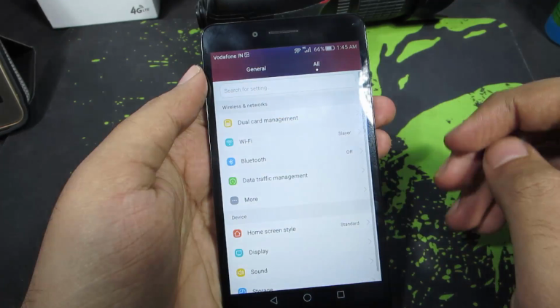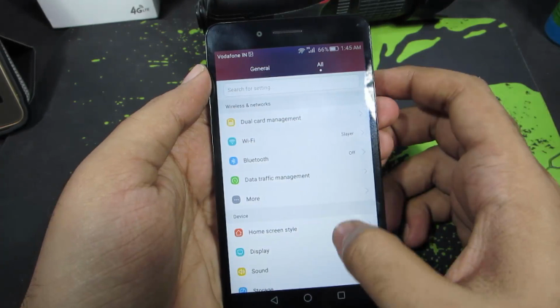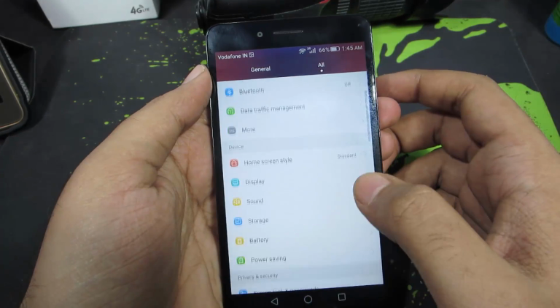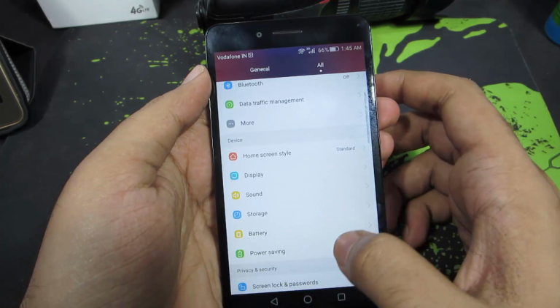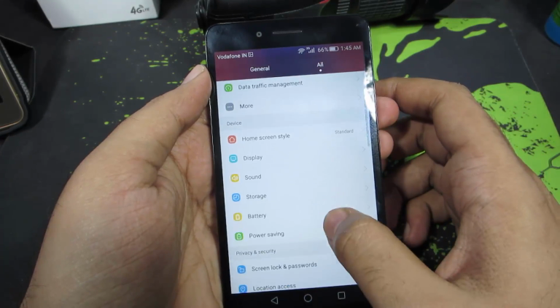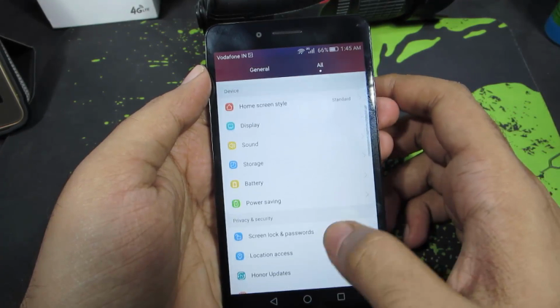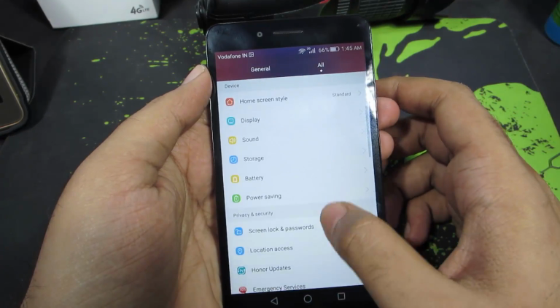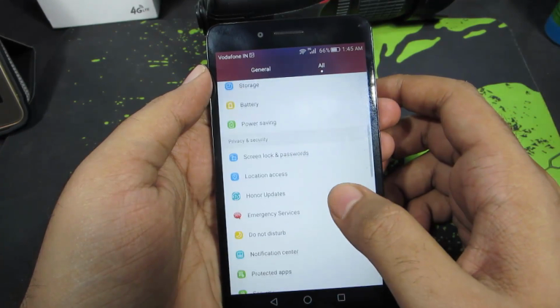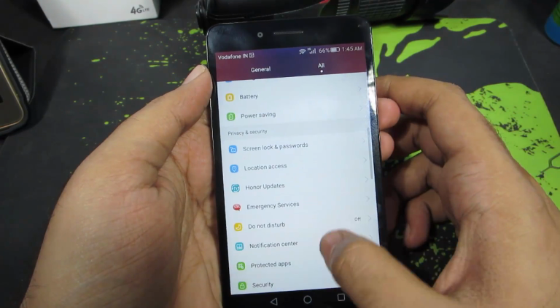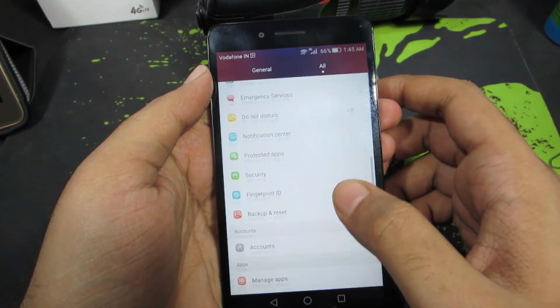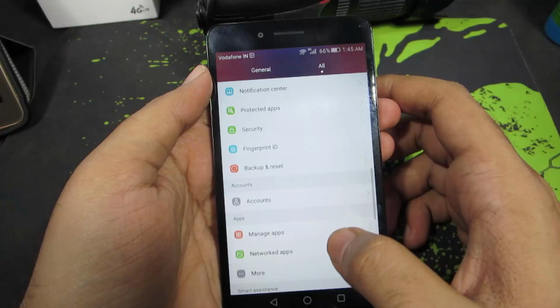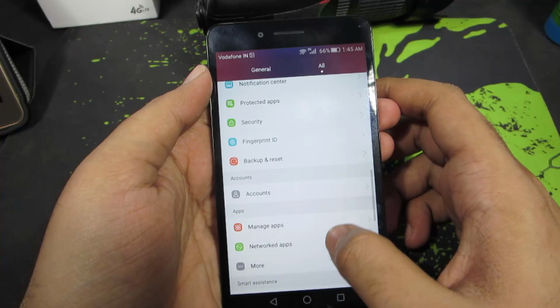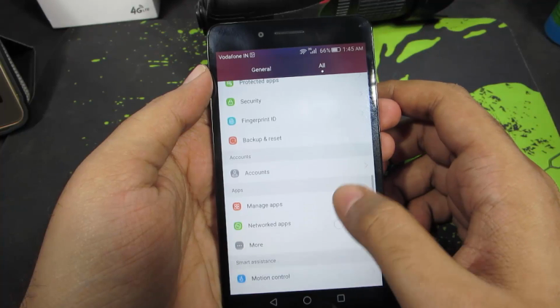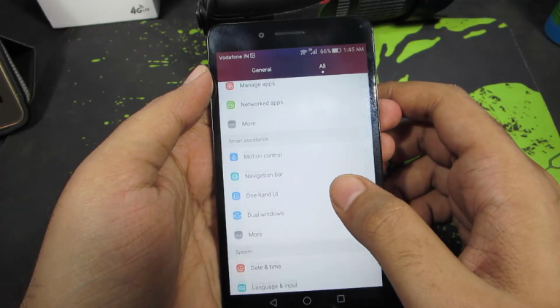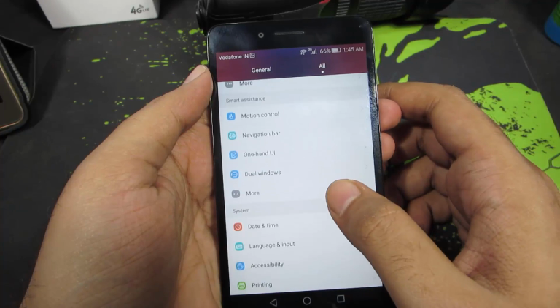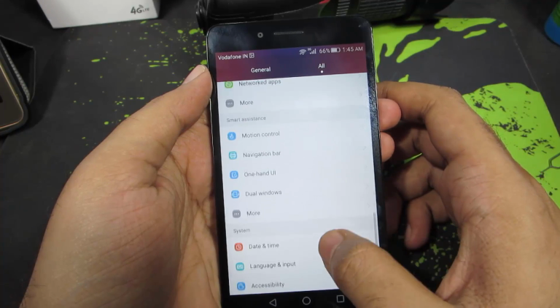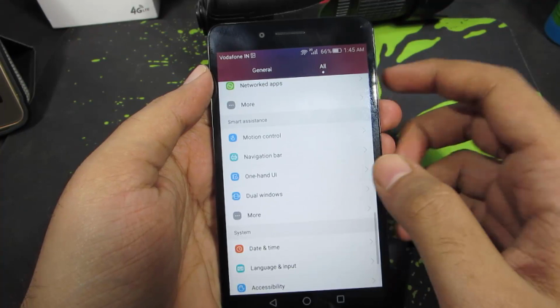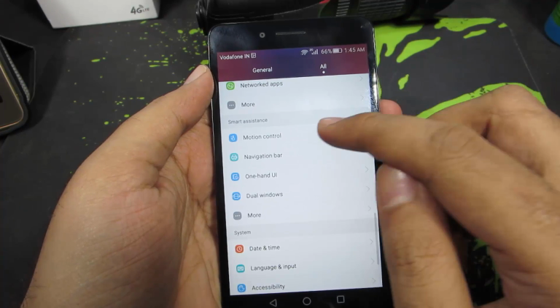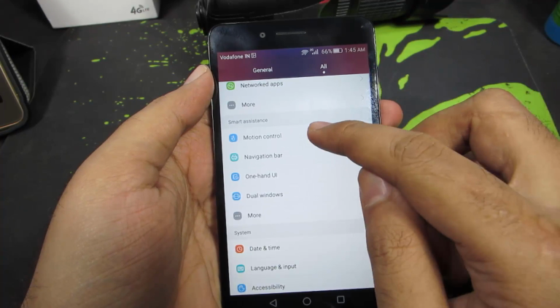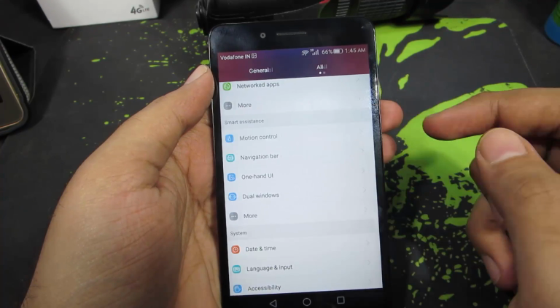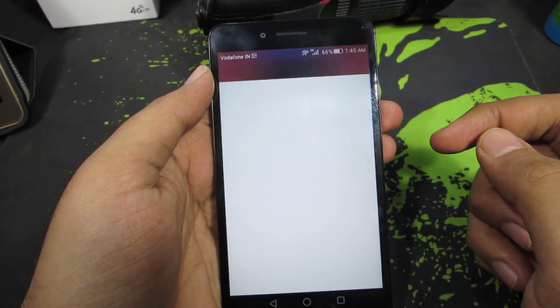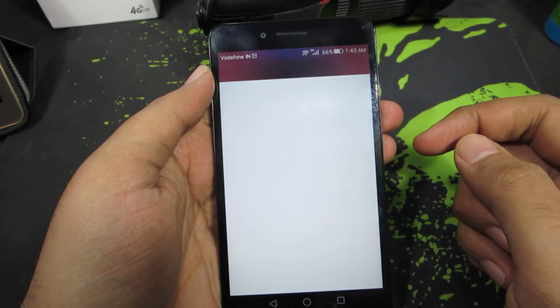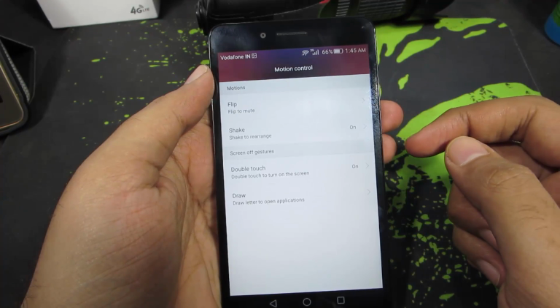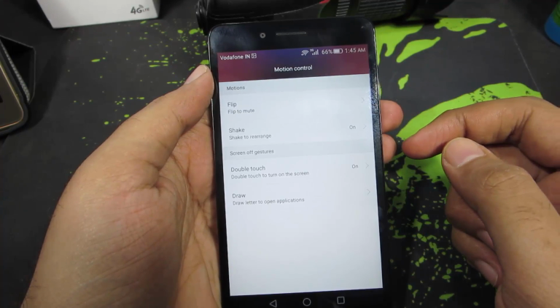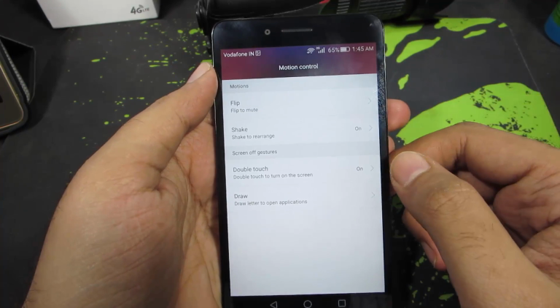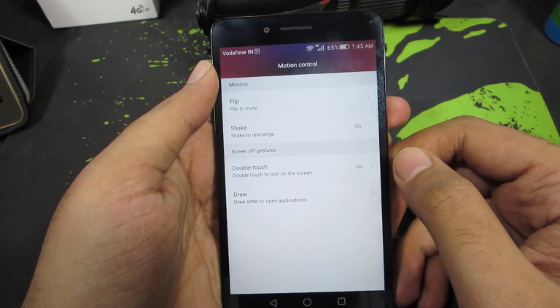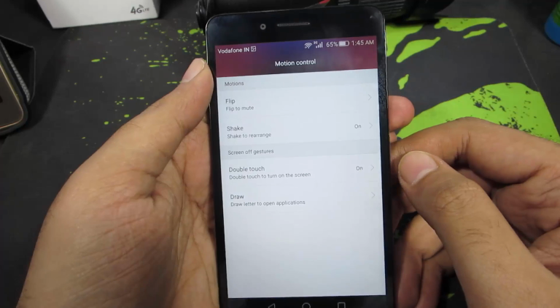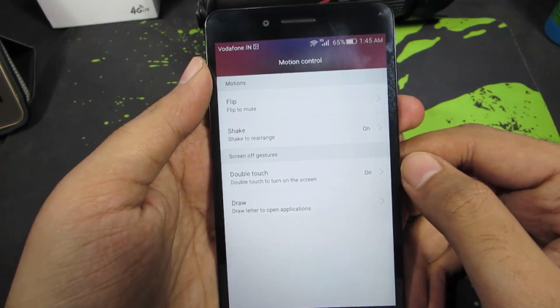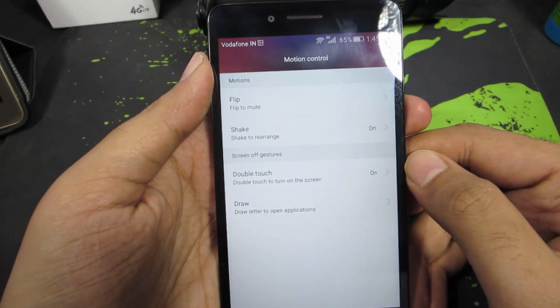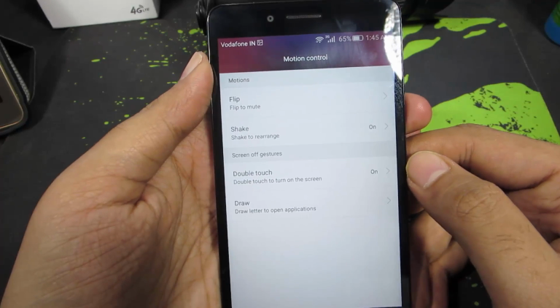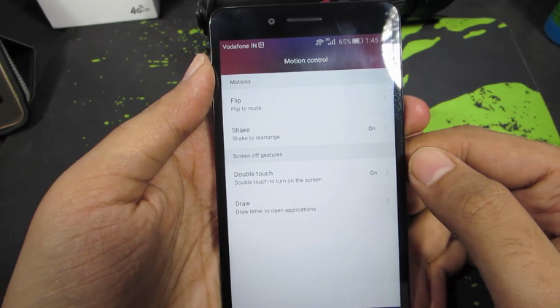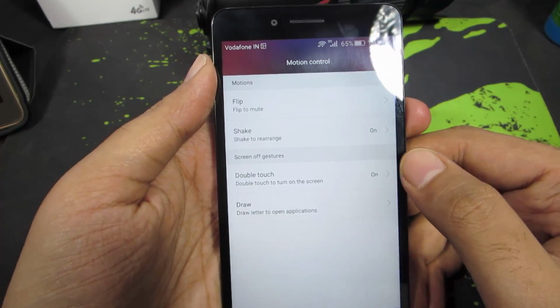First, let's go to Settings. Once you are in Settings, just scroll down a little bit and select Motion Control. Now you have this option that says Double Touch.